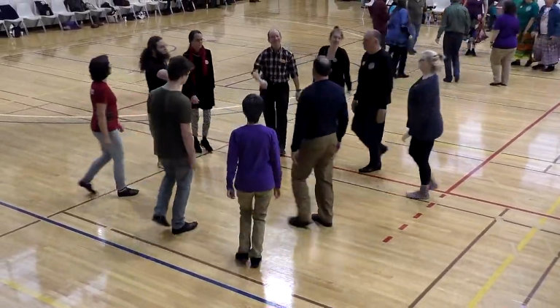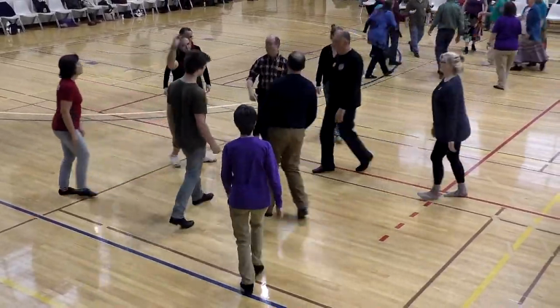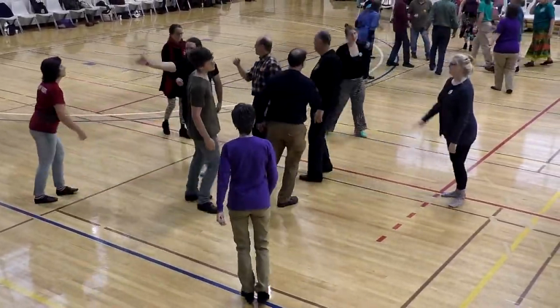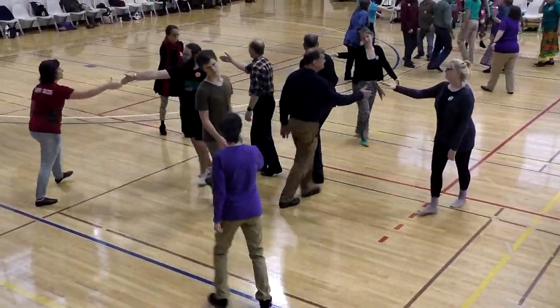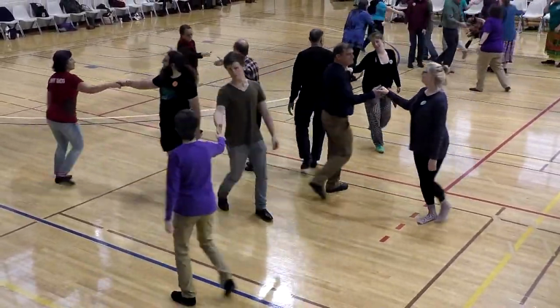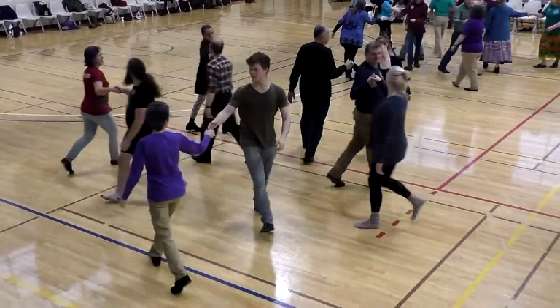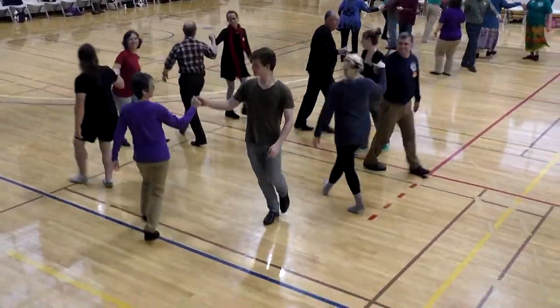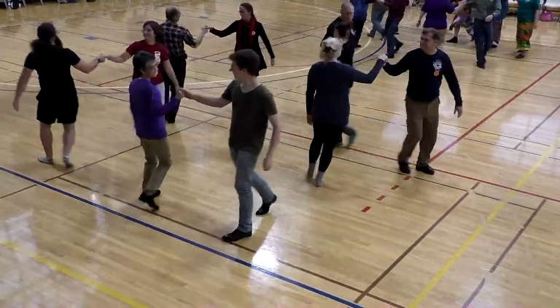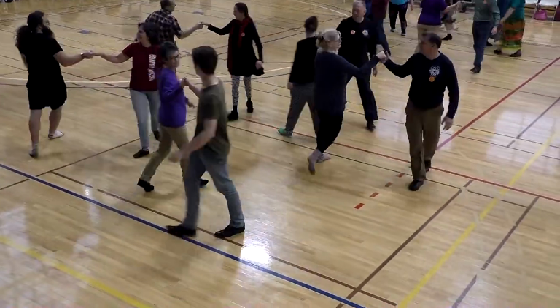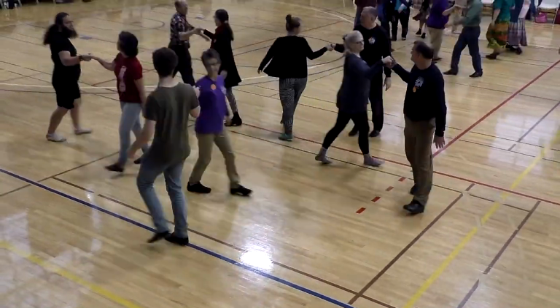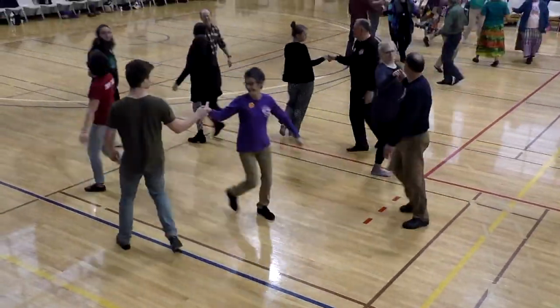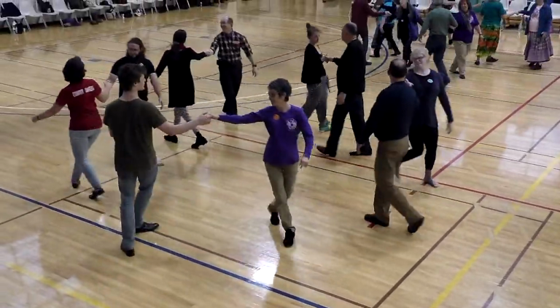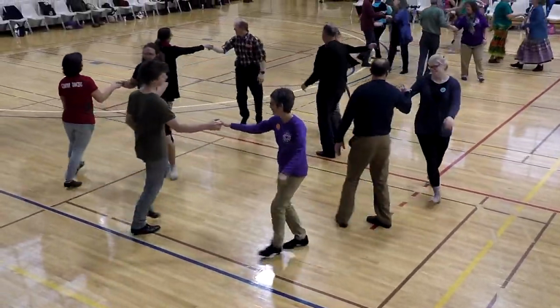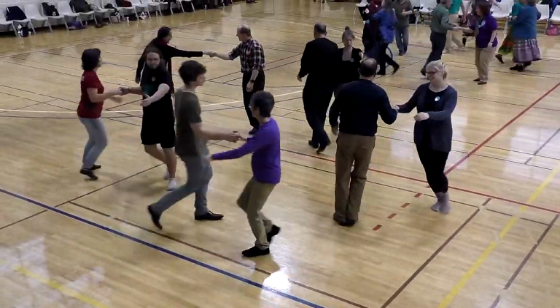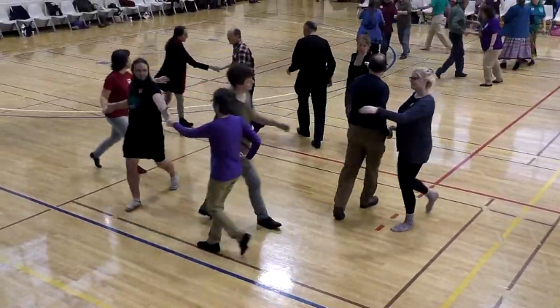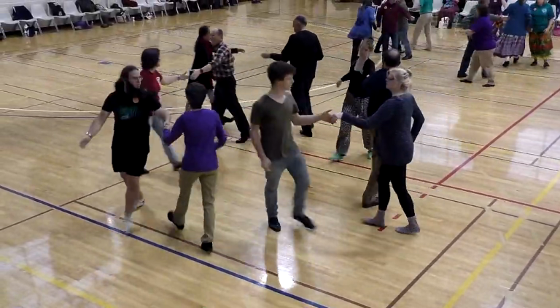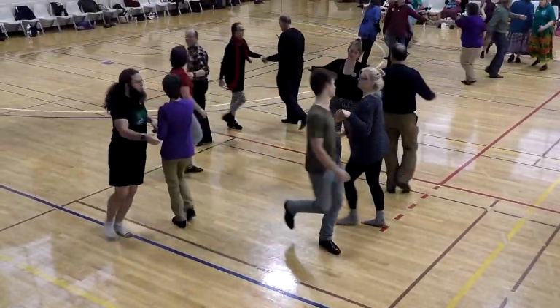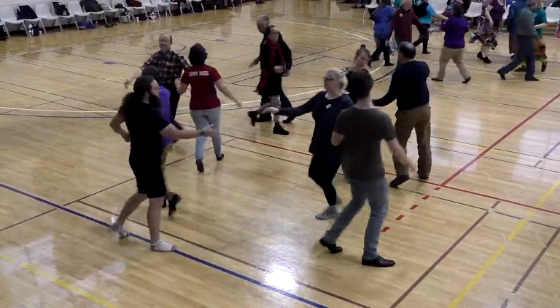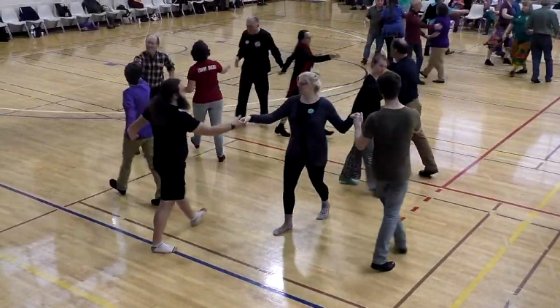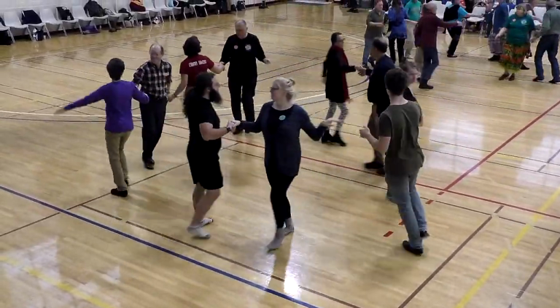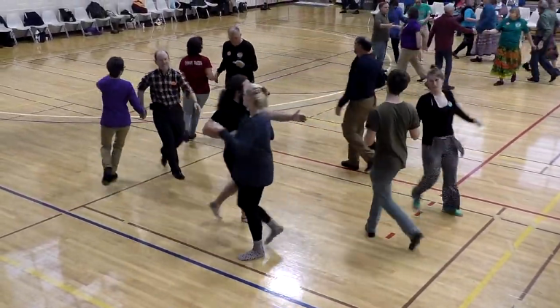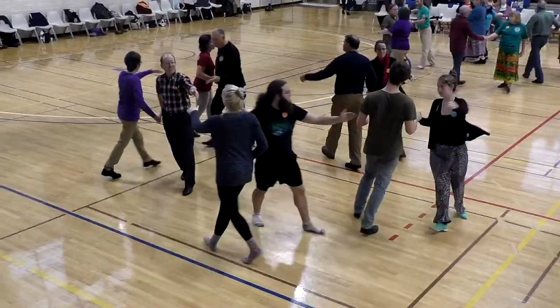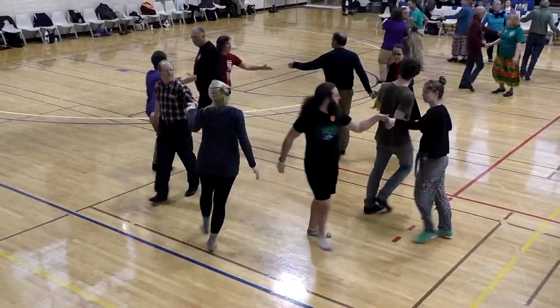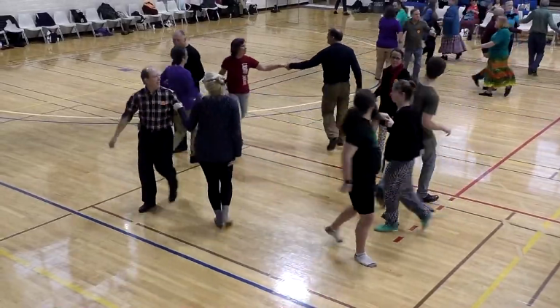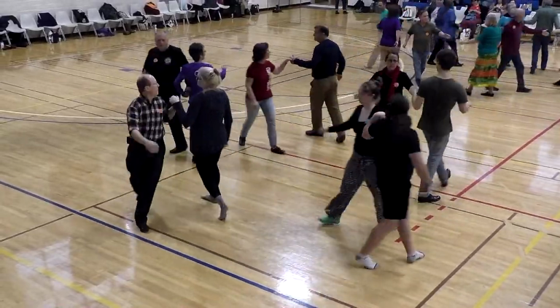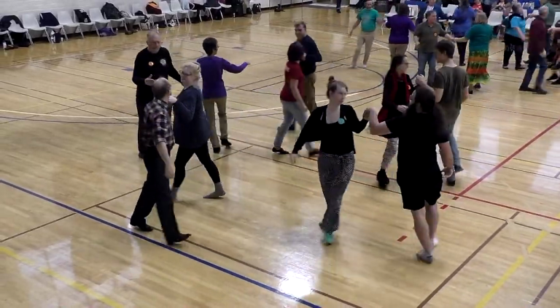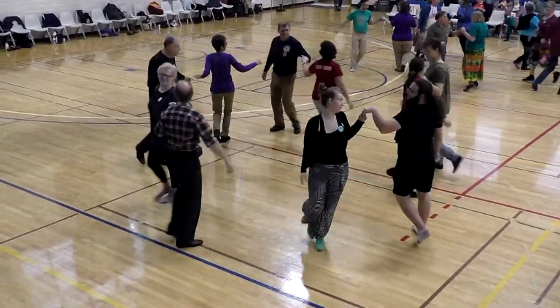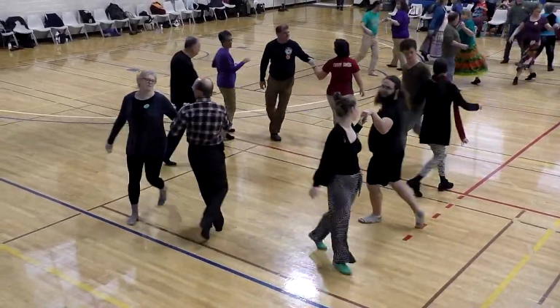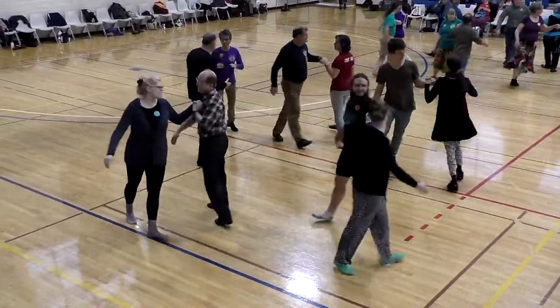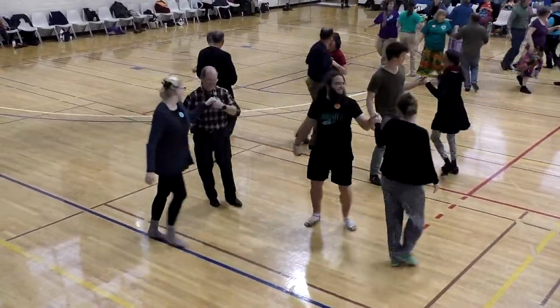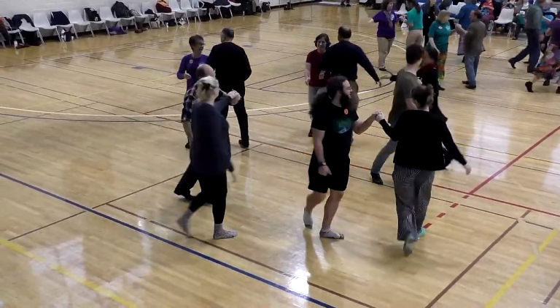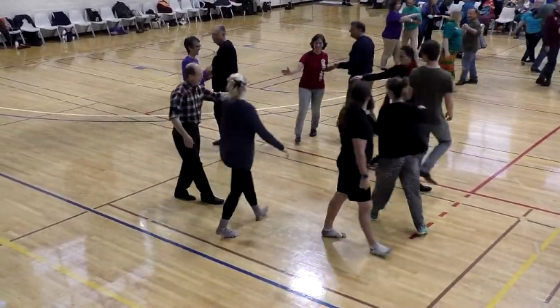Right to partner. Three quarters round. And pull by. One, two, three. One, two, three. Women's star.